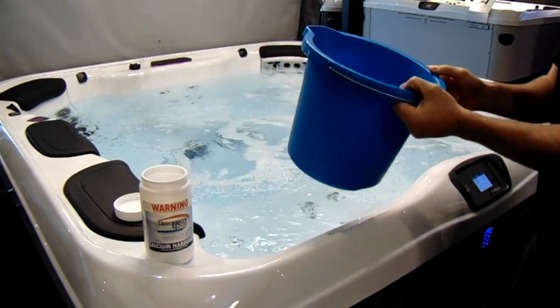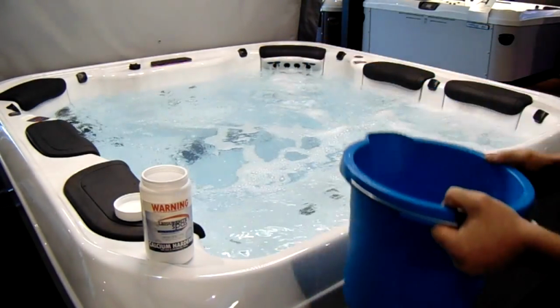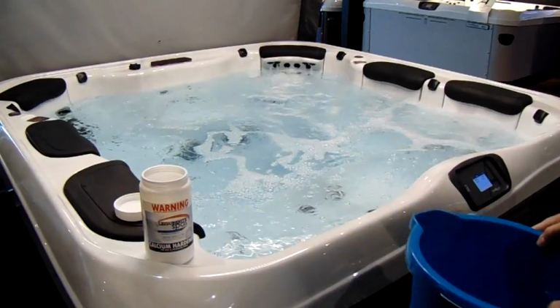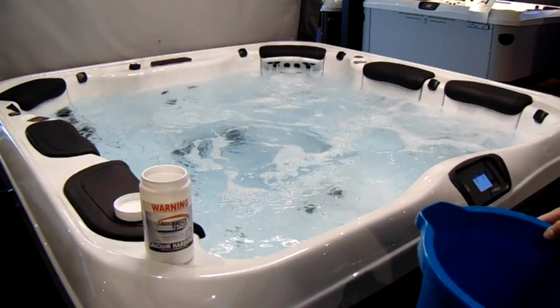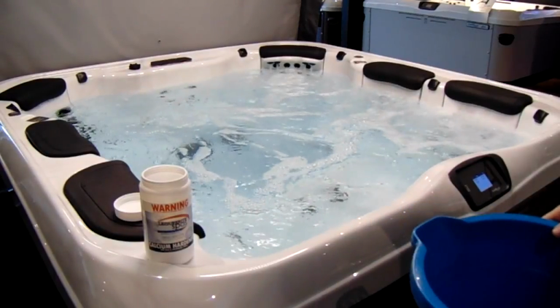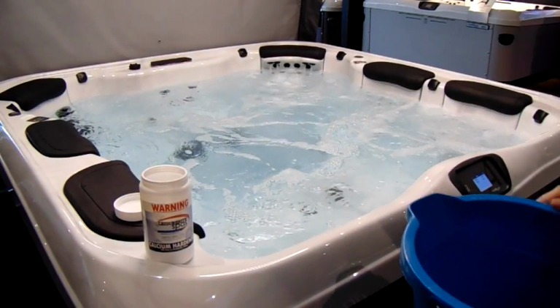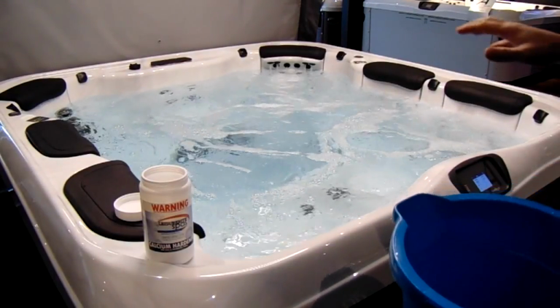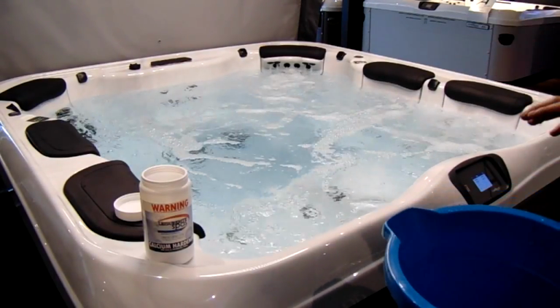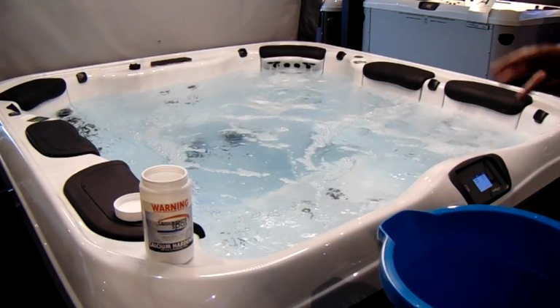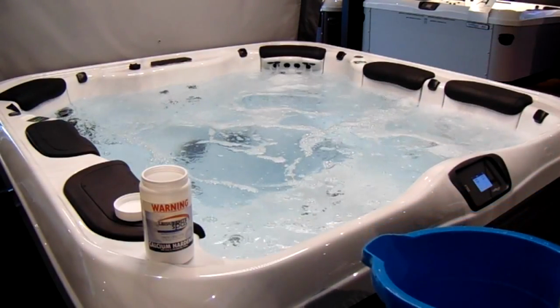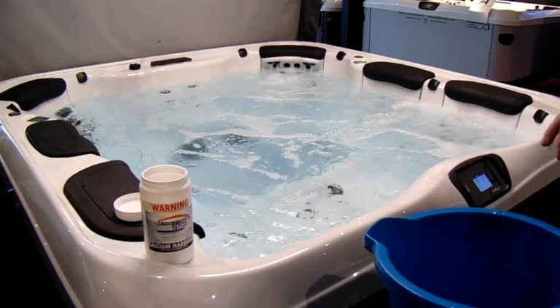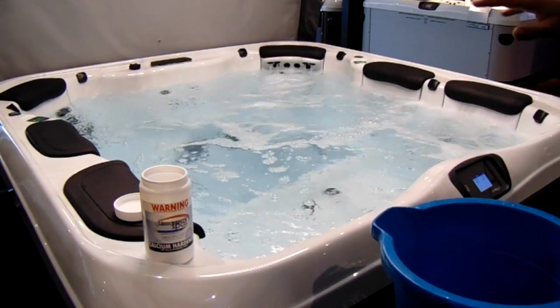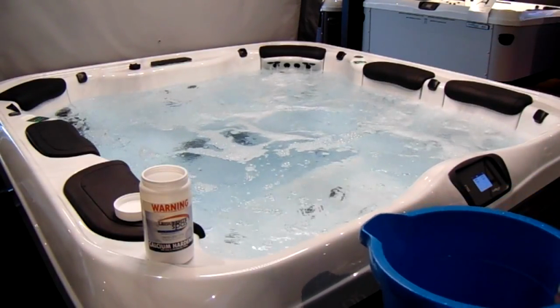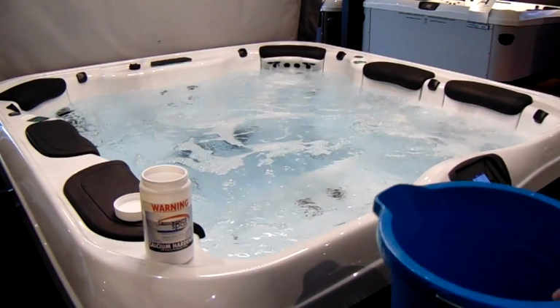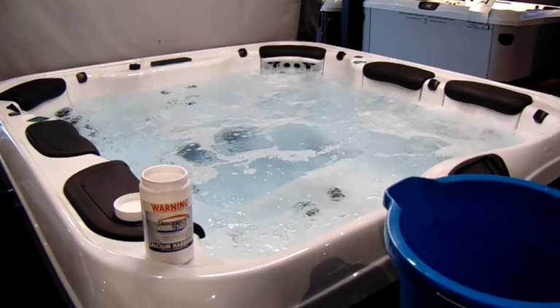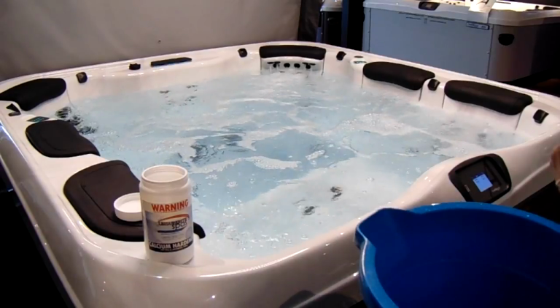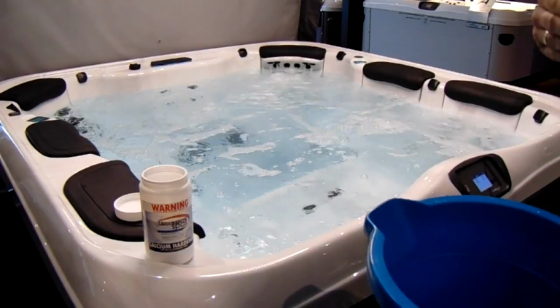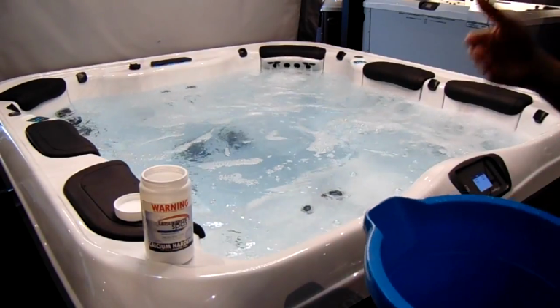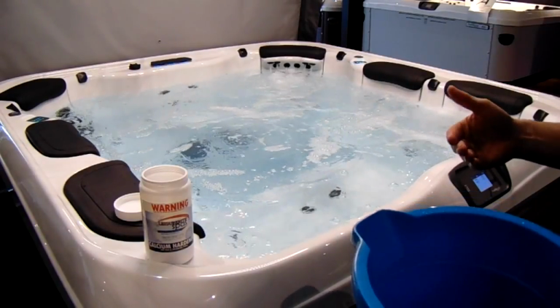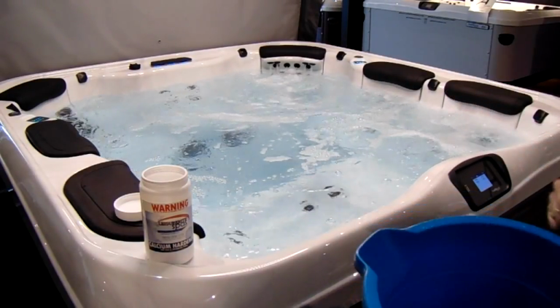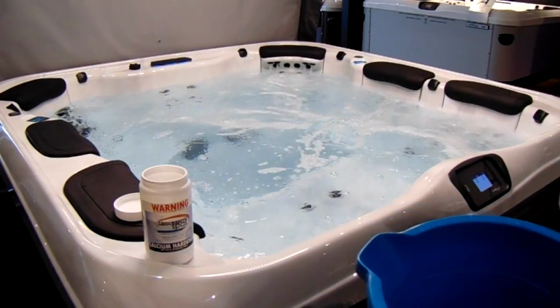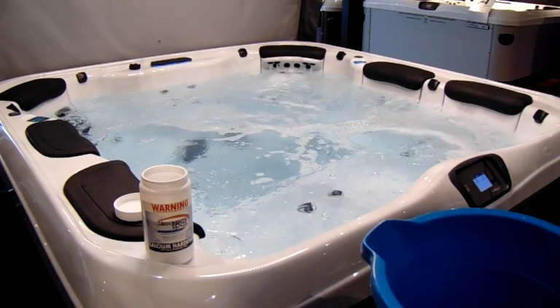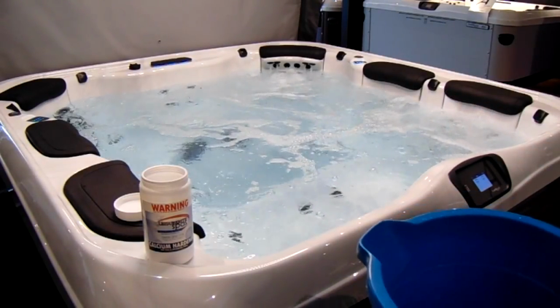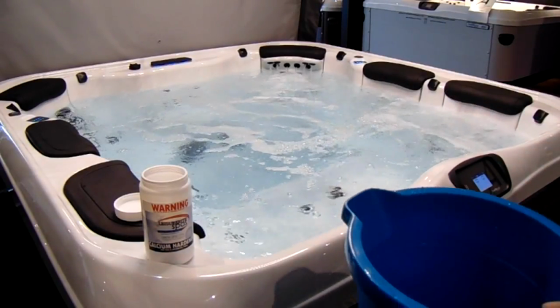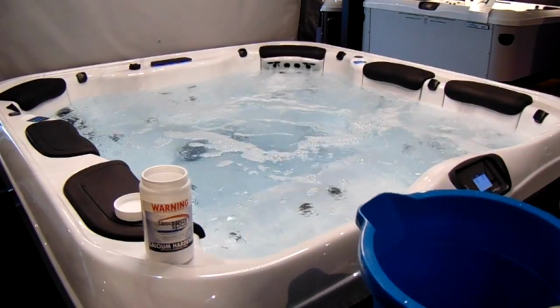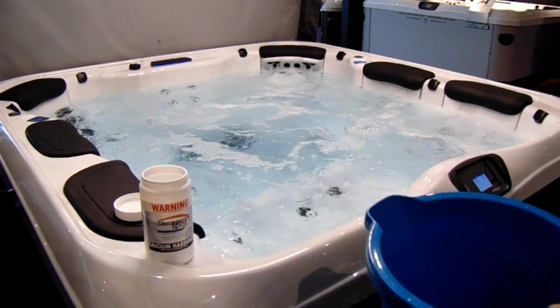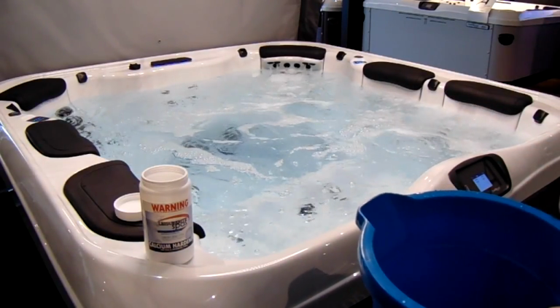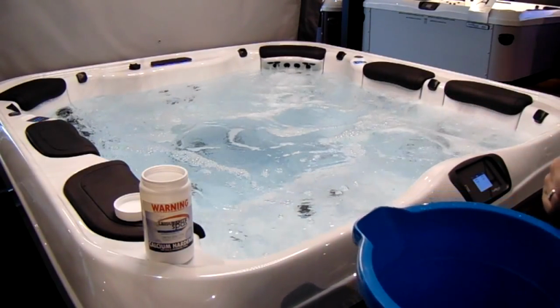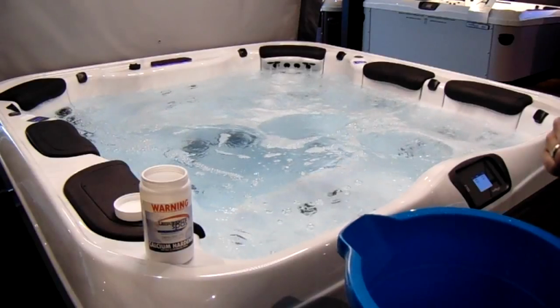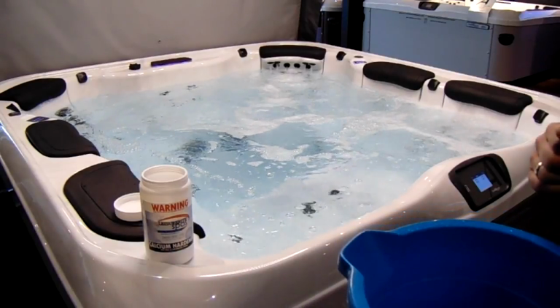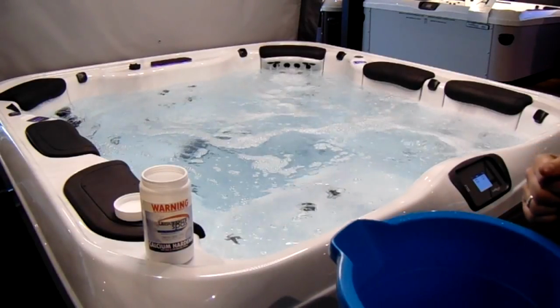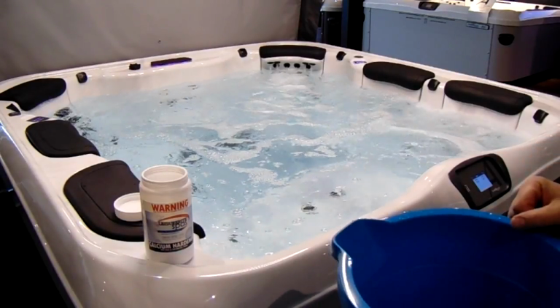Once you've done that, give it a few minutes to allow that to completely mix, and then we can move on to step two, which is adjusting the alkaline level of the water.